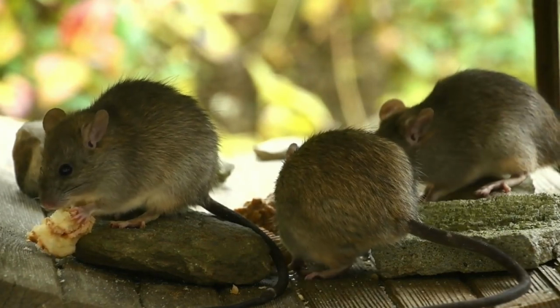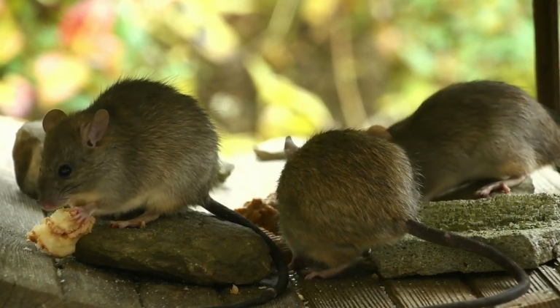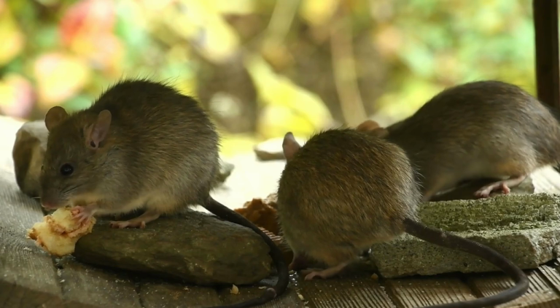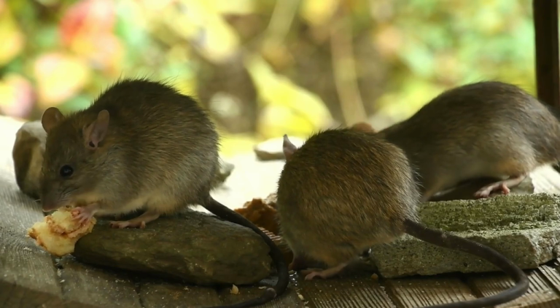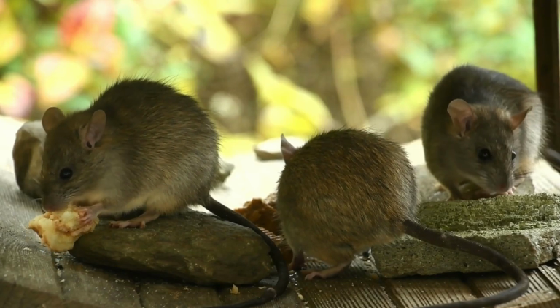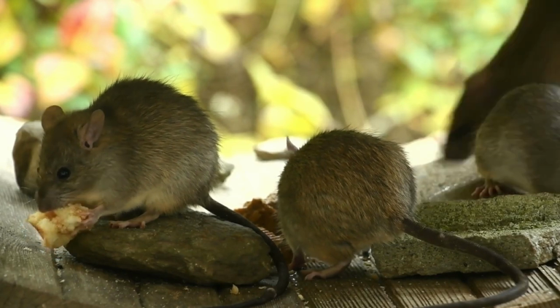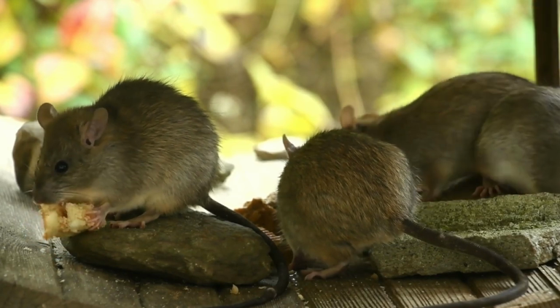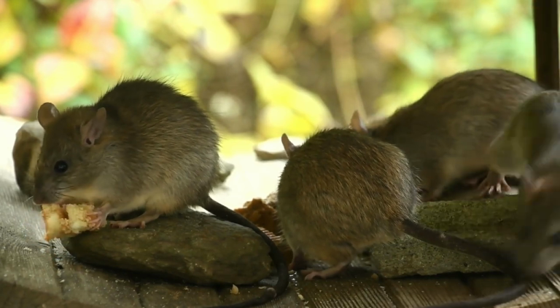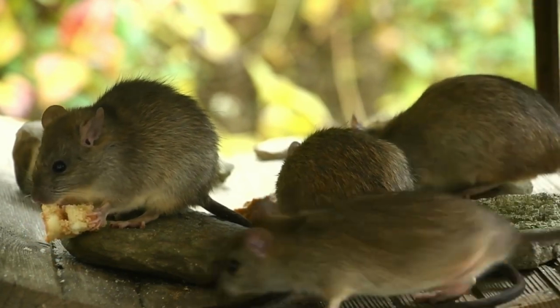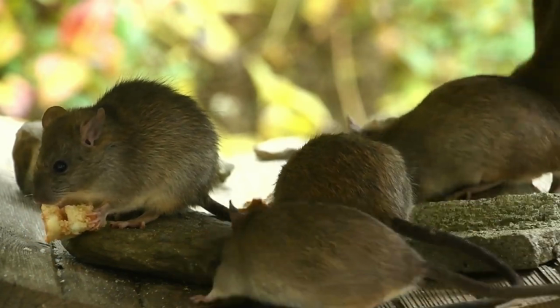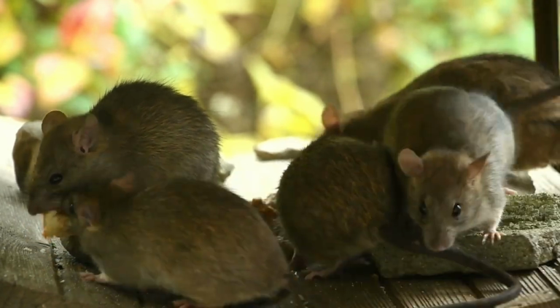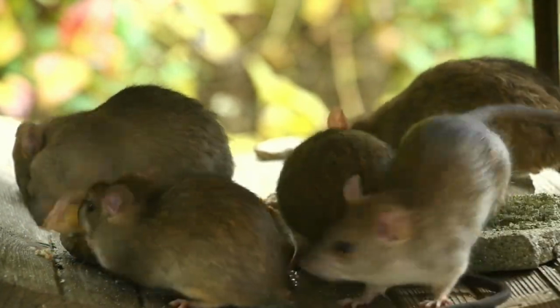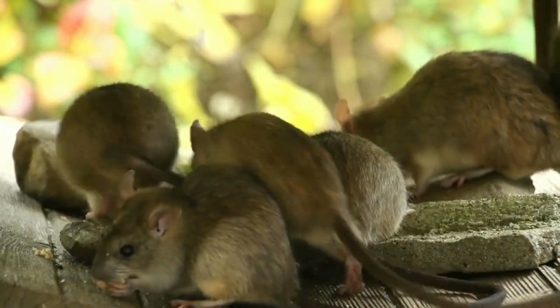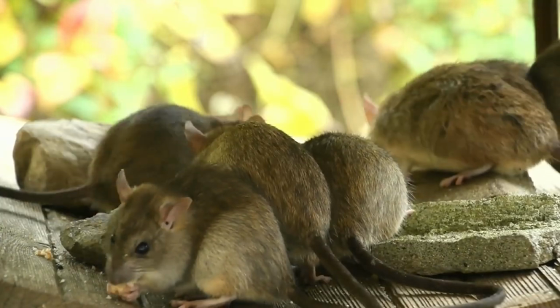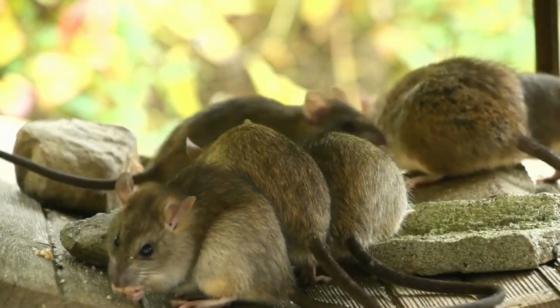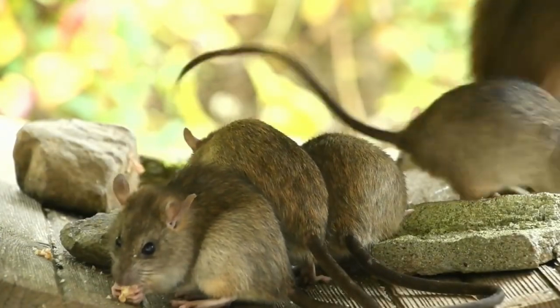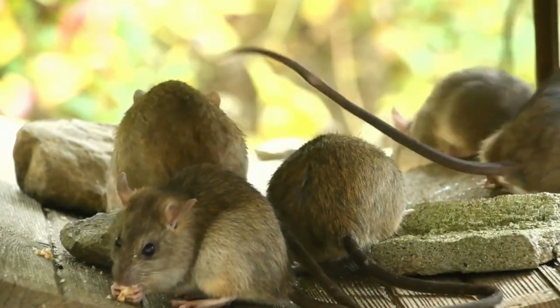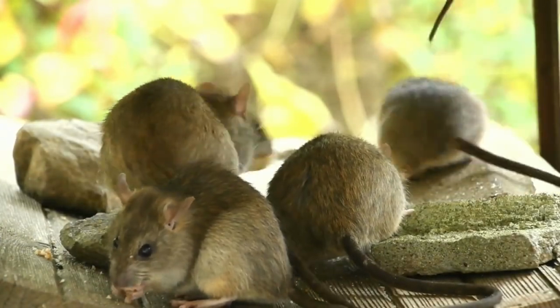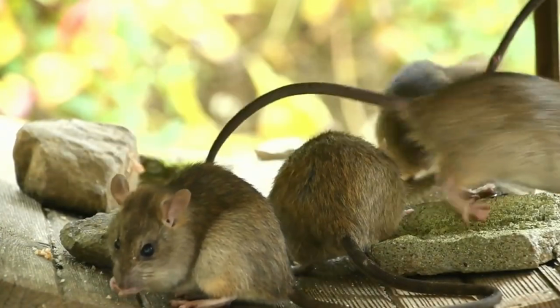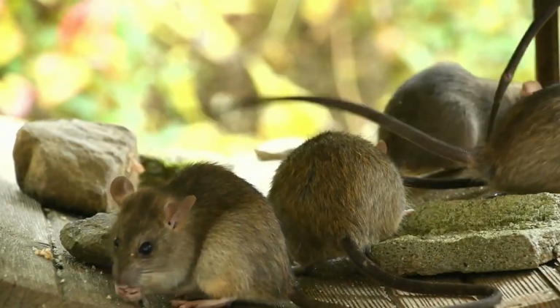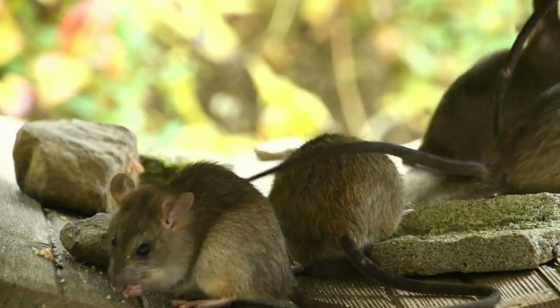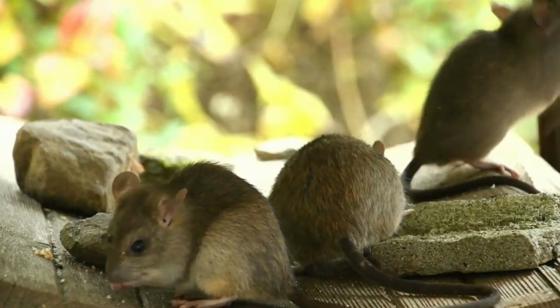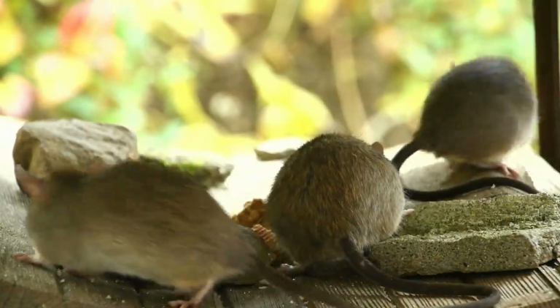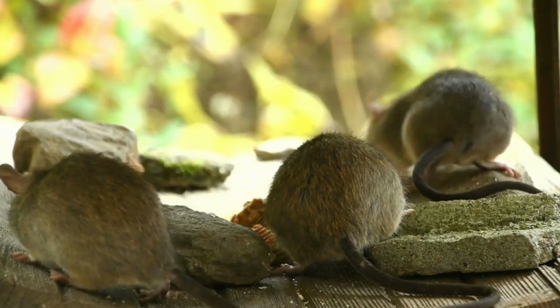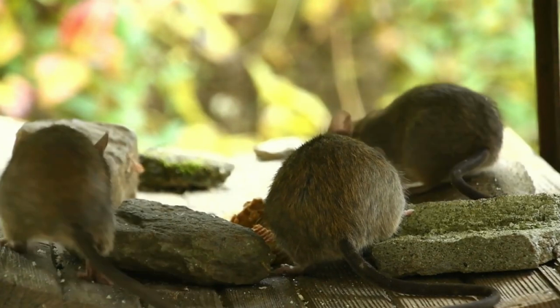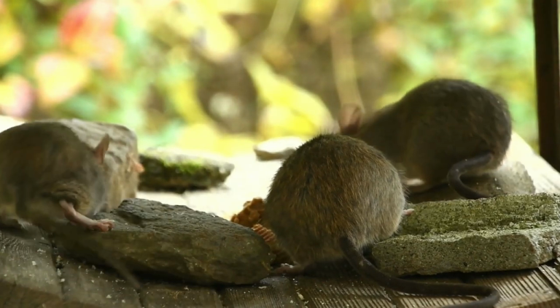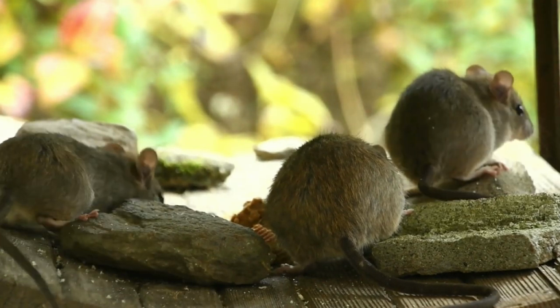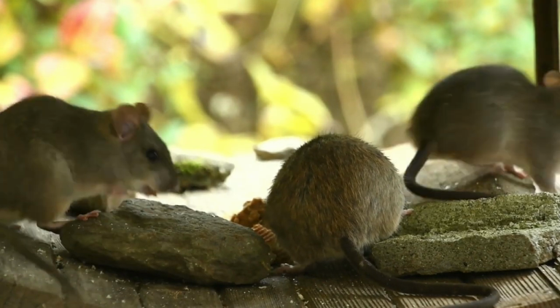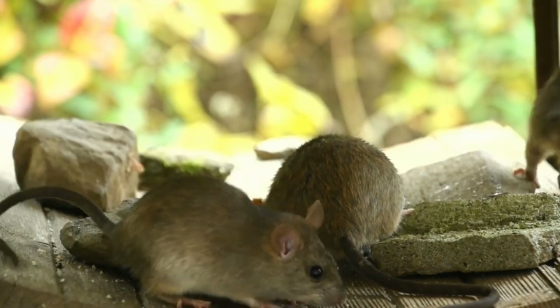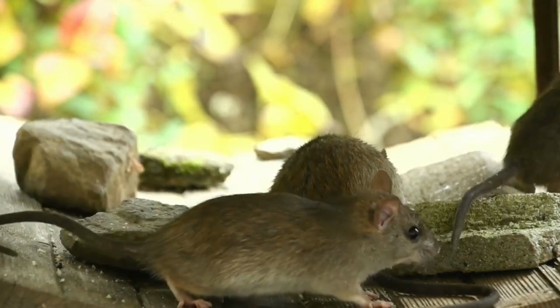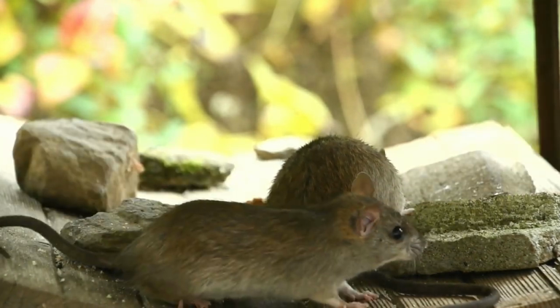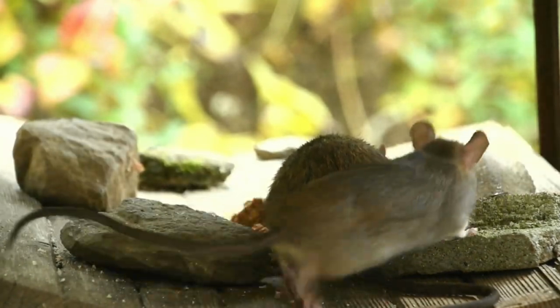Have you ever felt tired of trapping mice in your own house? Don't be disappointed yet! Apart from not being easy to trap mice yourself at home without the help of a rat exterminator, it turns out that mice have the nature of being easily suspicious of anything new they find in their environment.